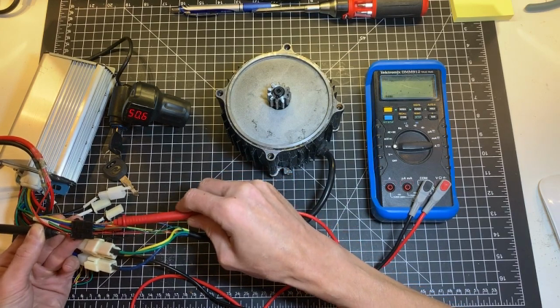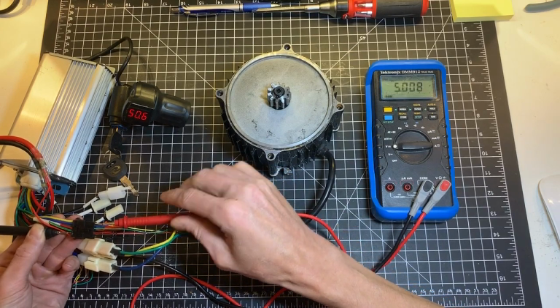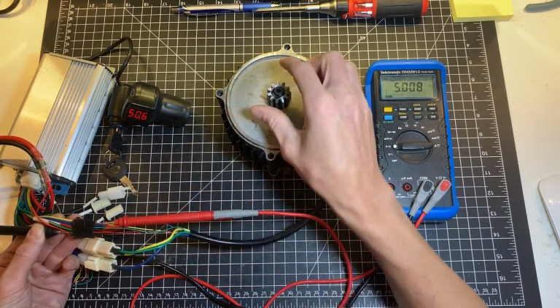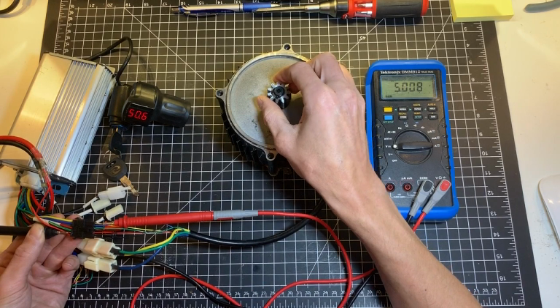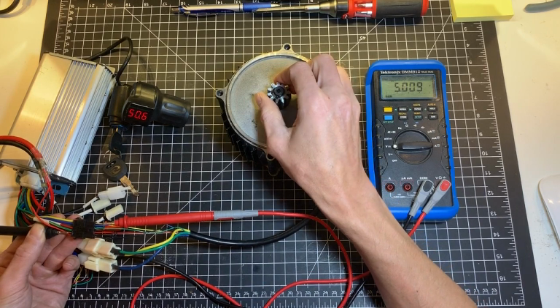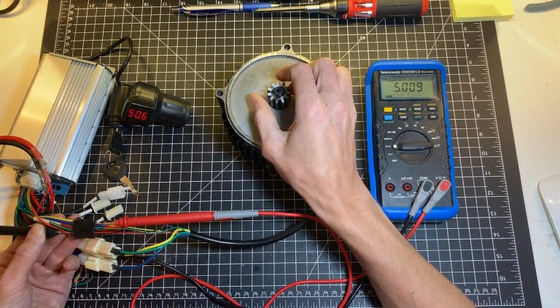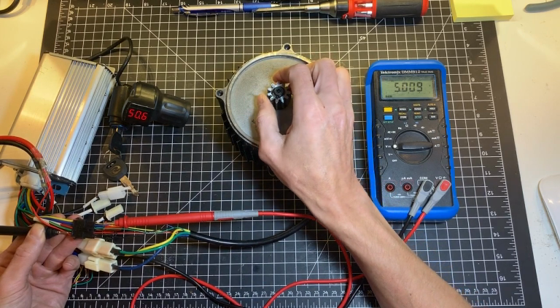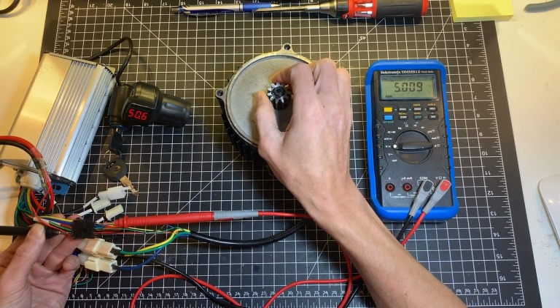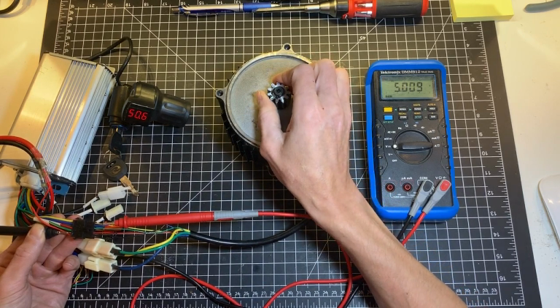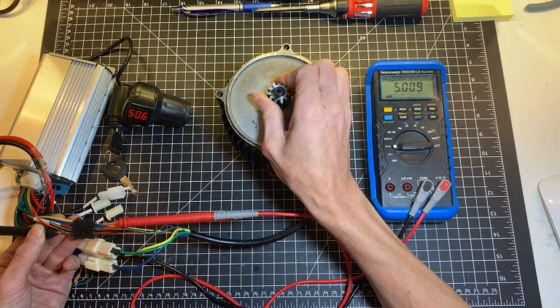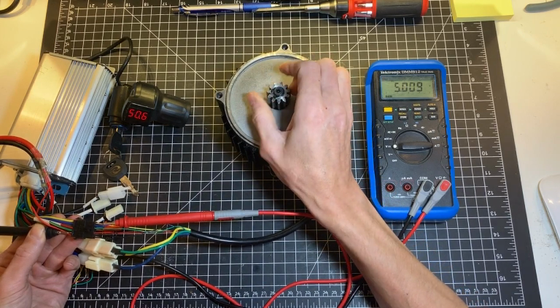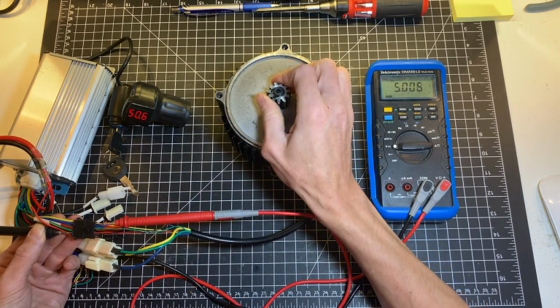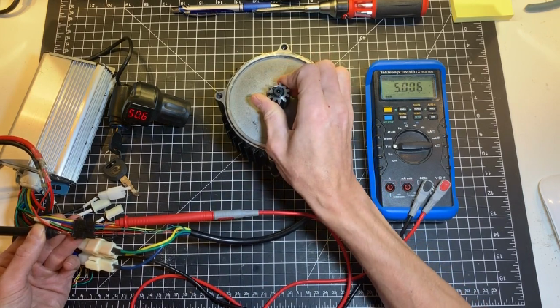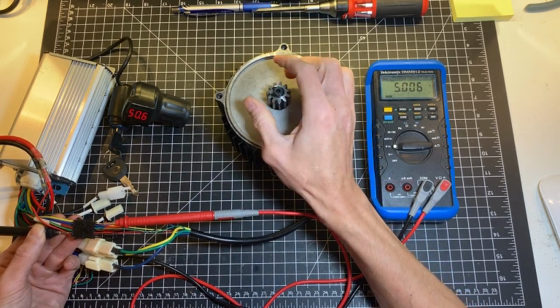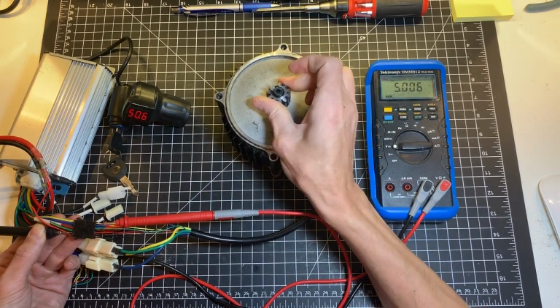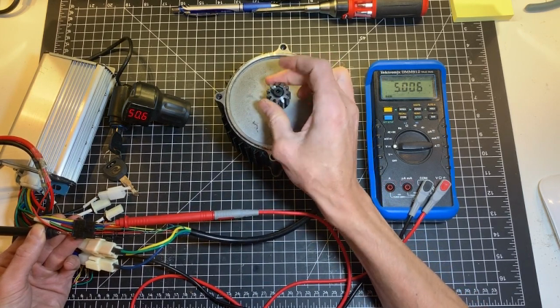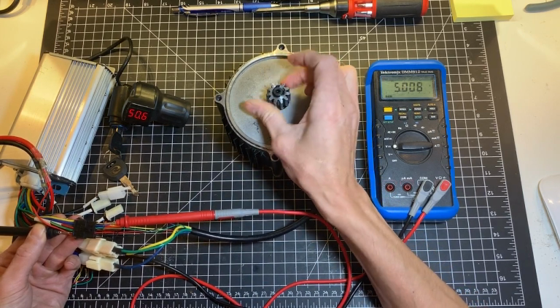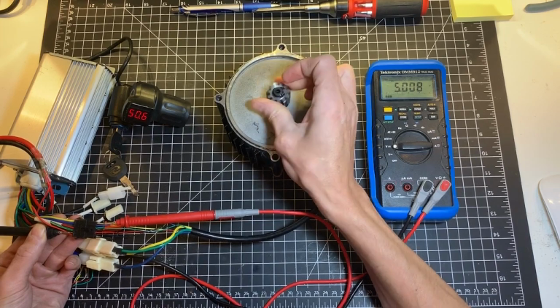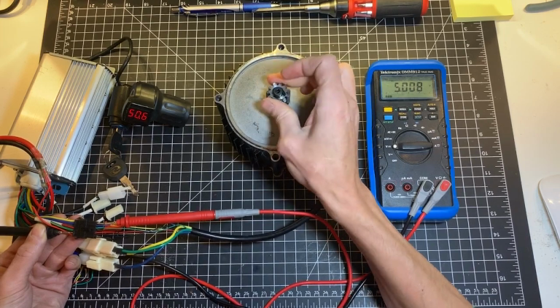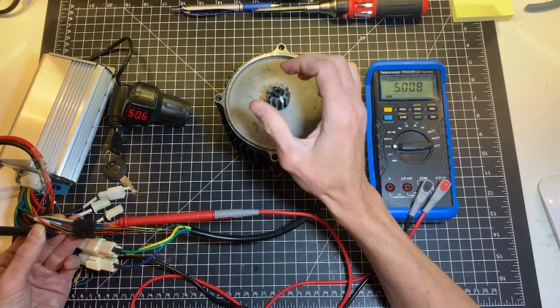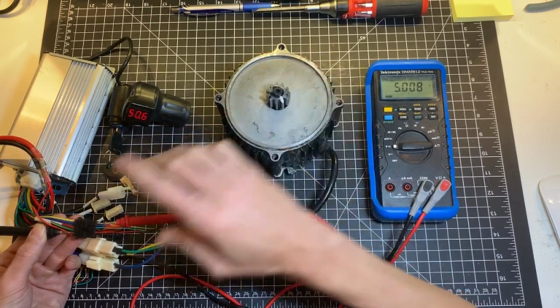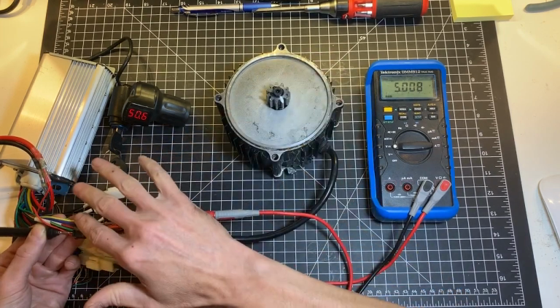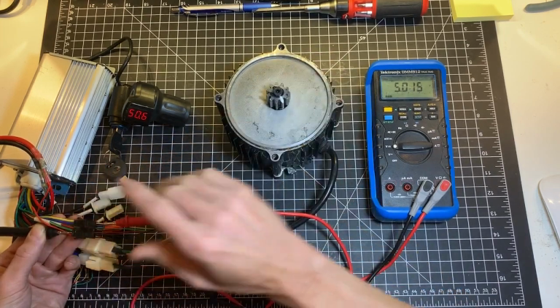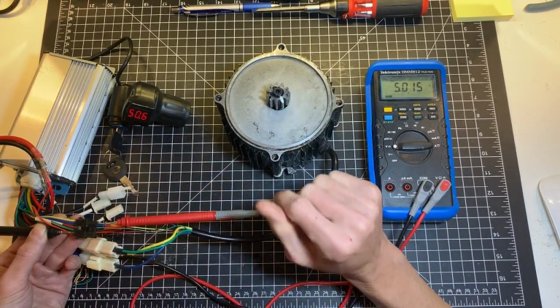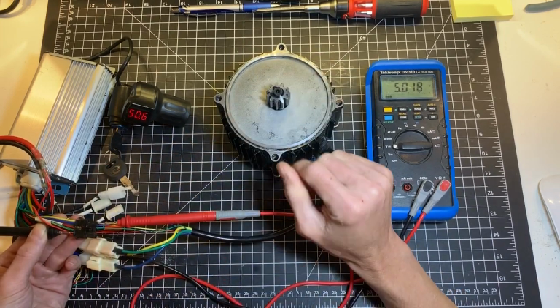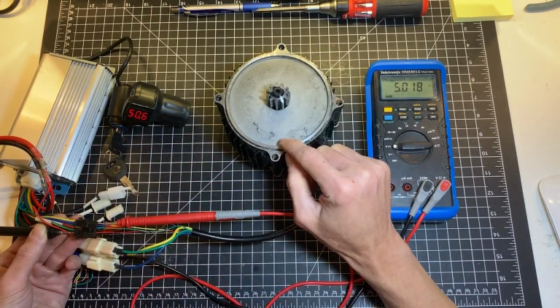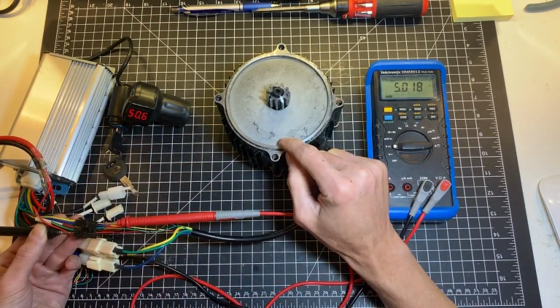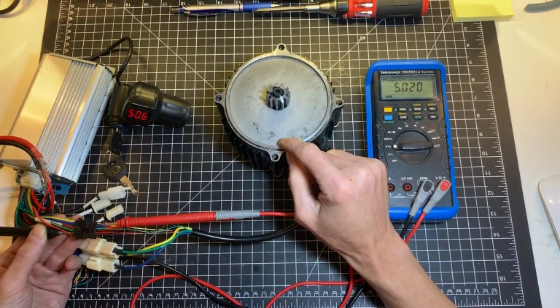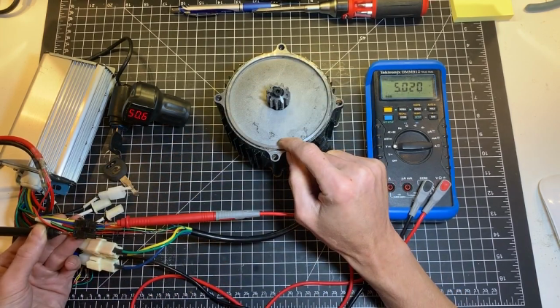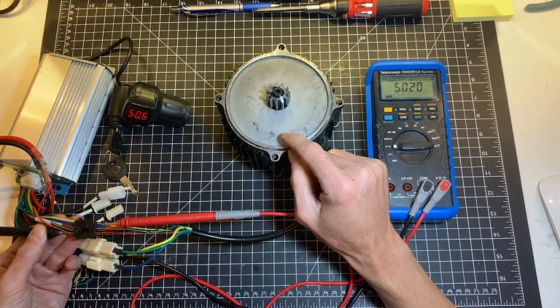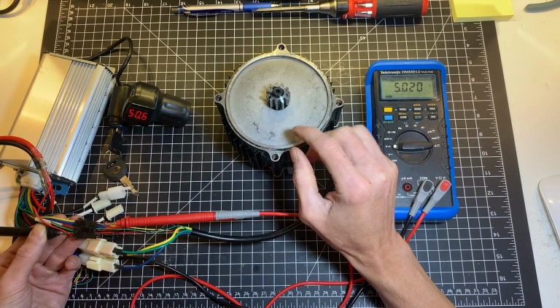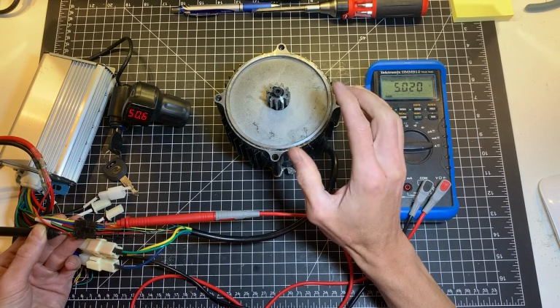Let's go to the yellow one. I'm getting 5 volts — oh, there you go. There is one Hall sensor that is damaged.